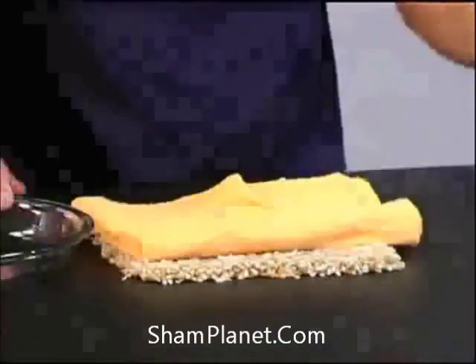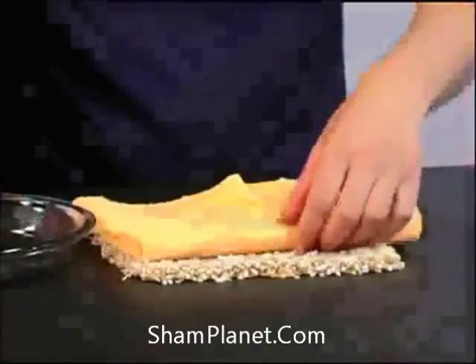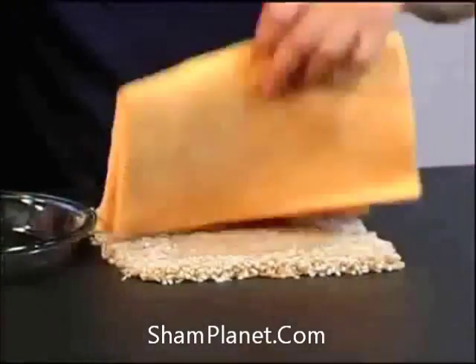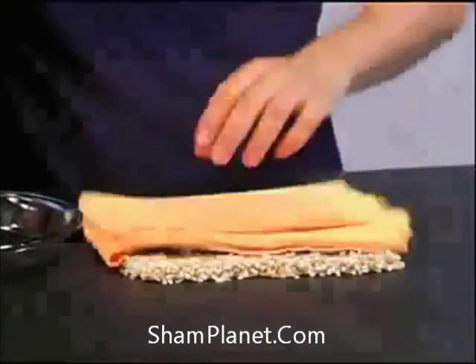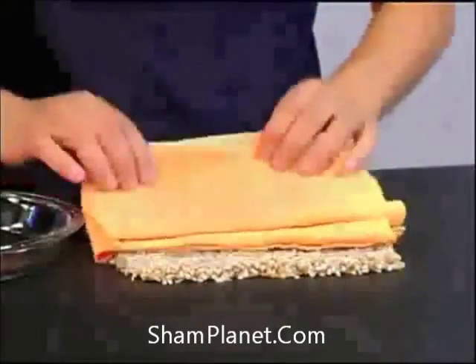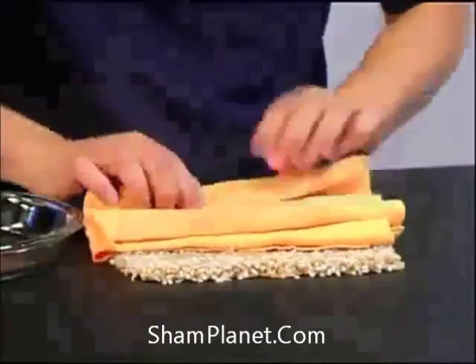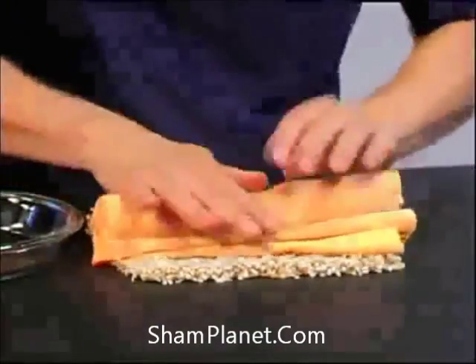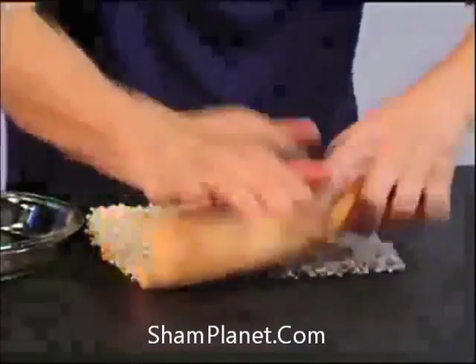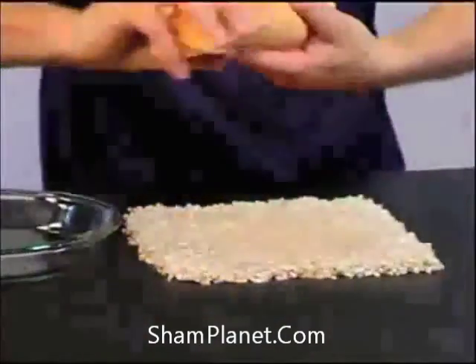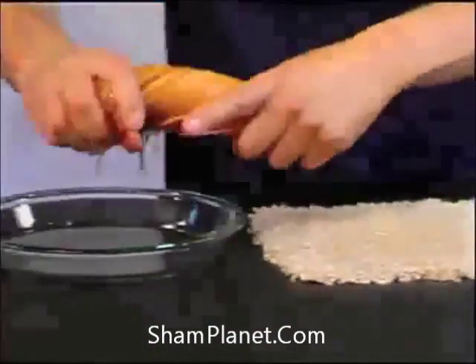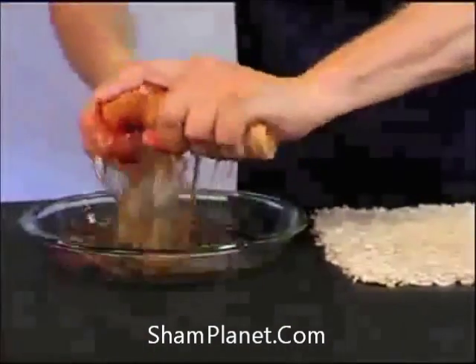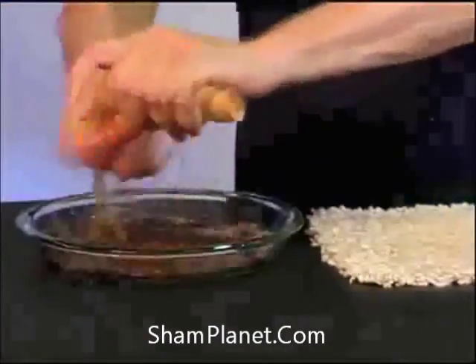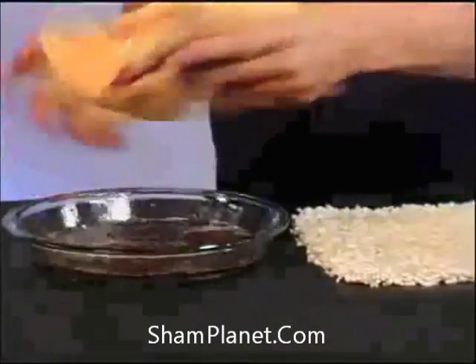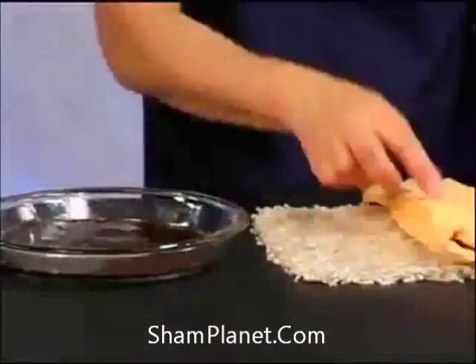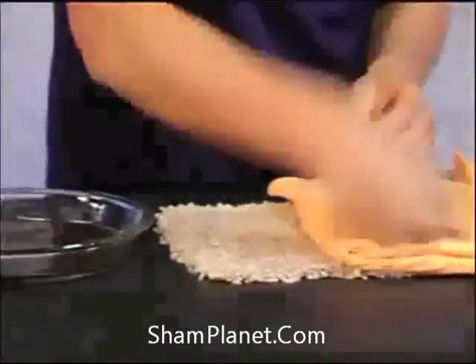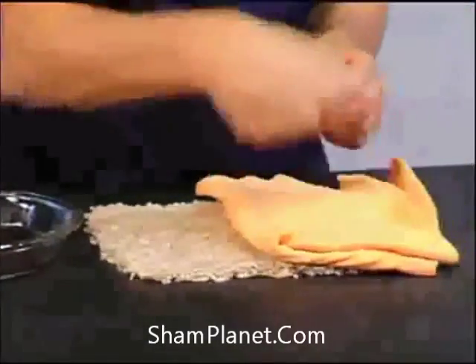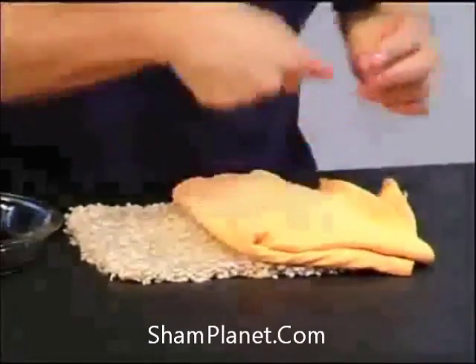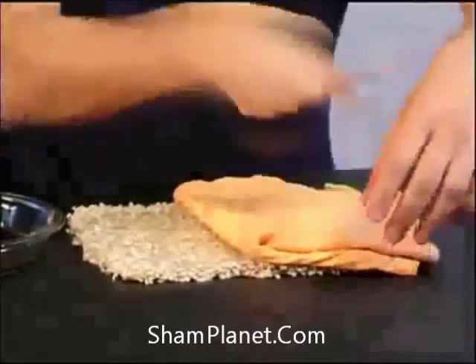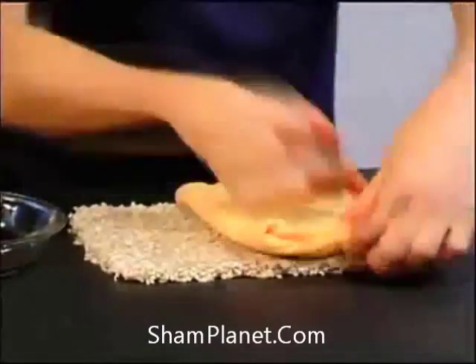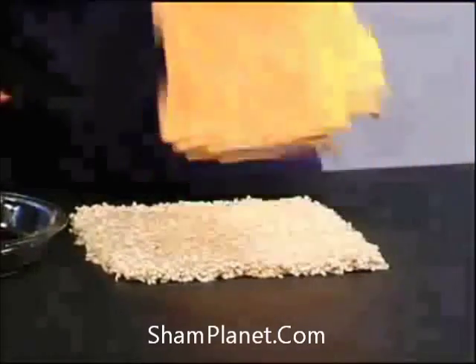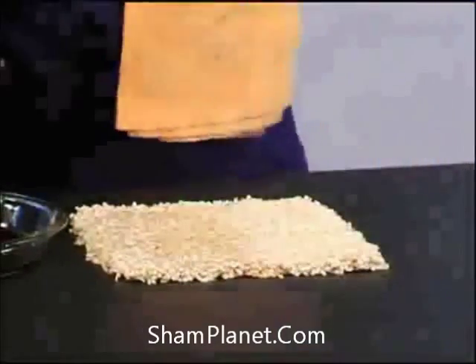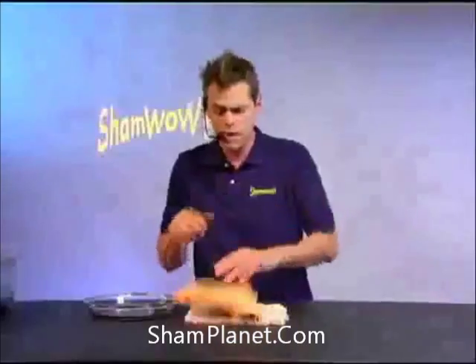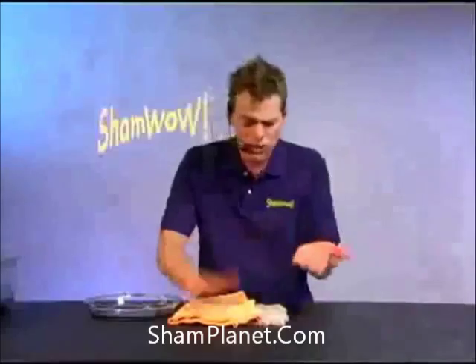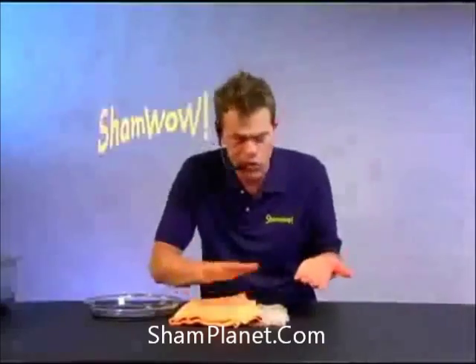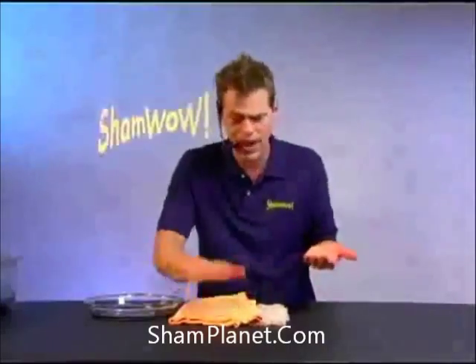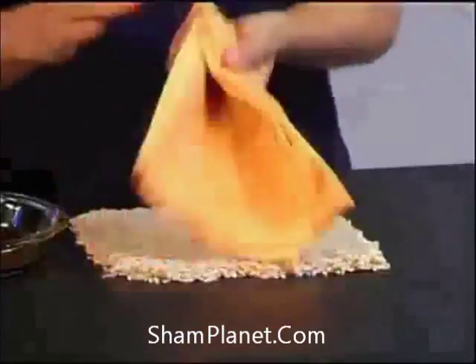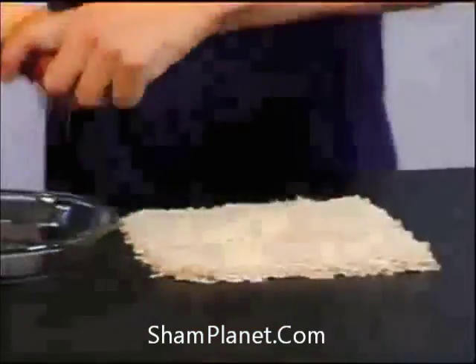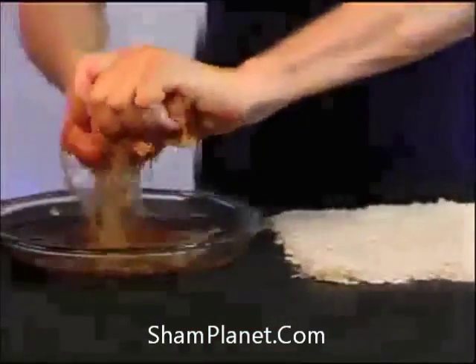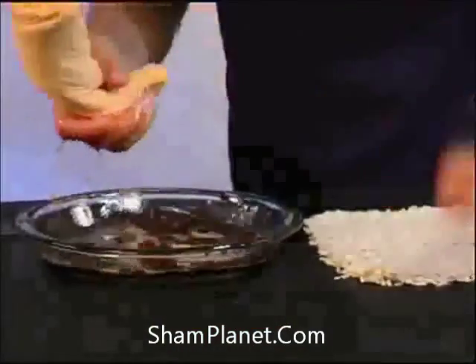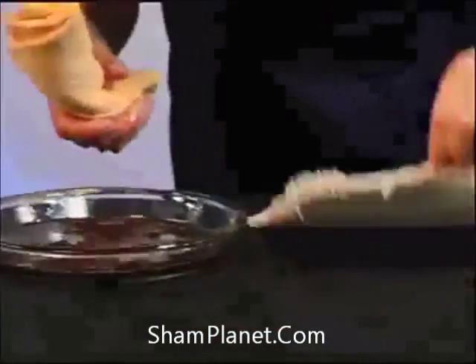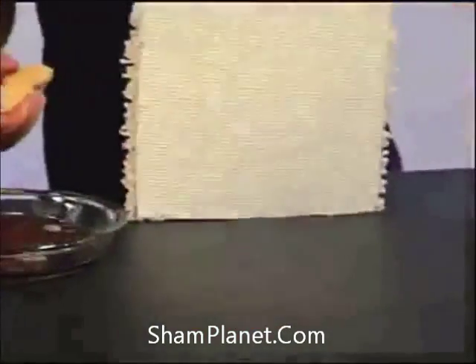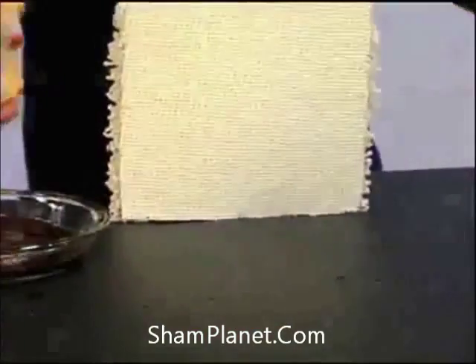Look at this — put it on the spill, turn it over, without even putting any pressure, 50% of the cola right there. You following me, camera guy? The other 50%, the color starts to come up. No other towel is going to do that. It acts like a vacuum, and look at this — virtually dry on the bottom.